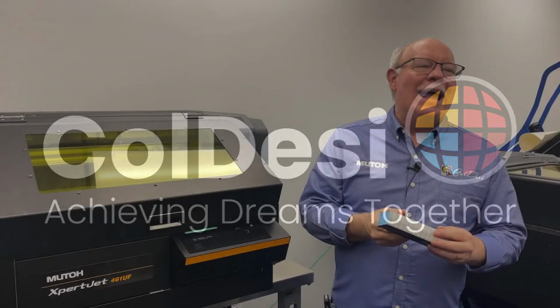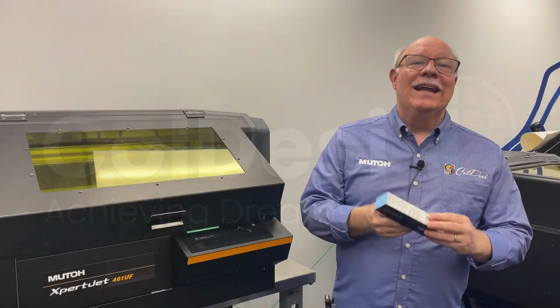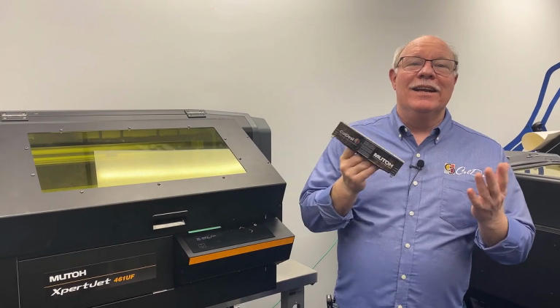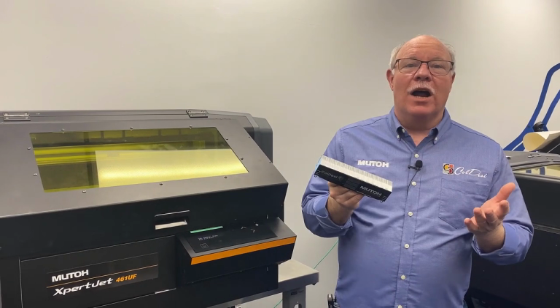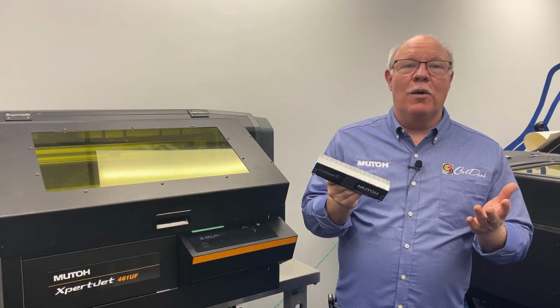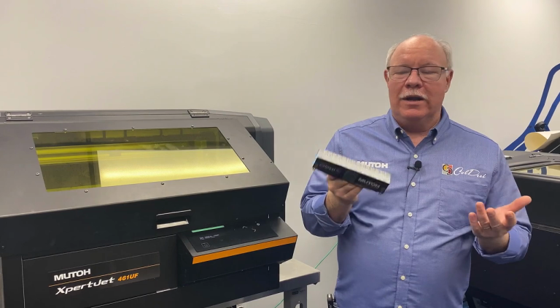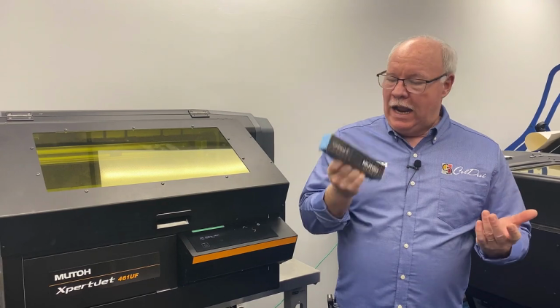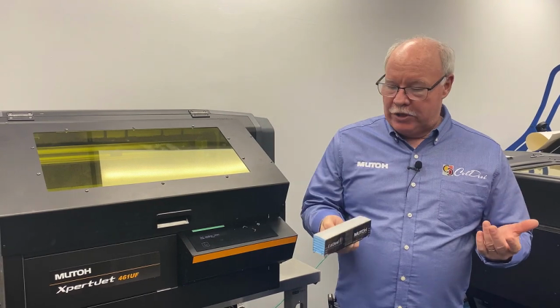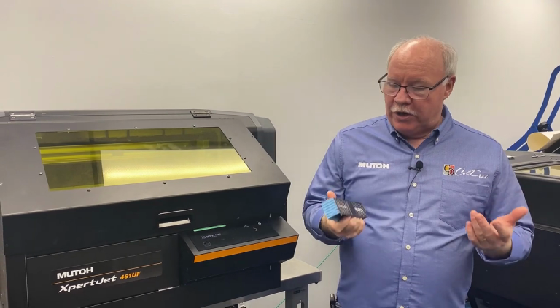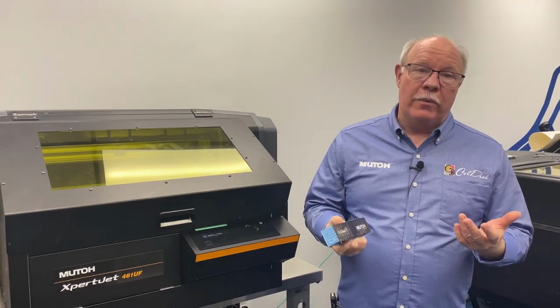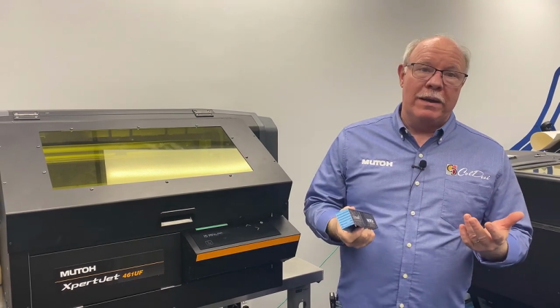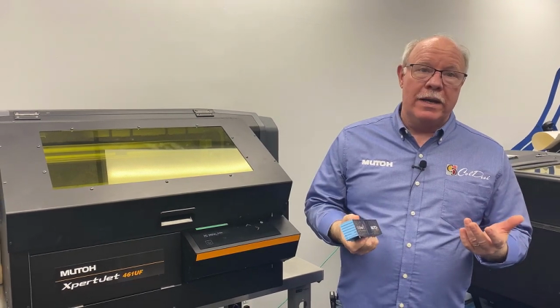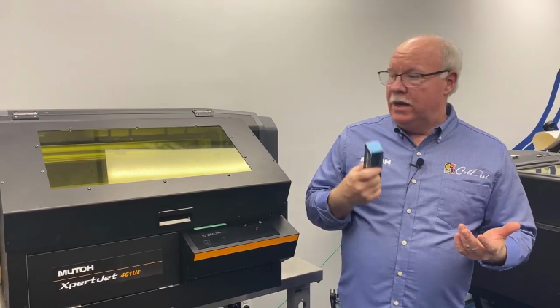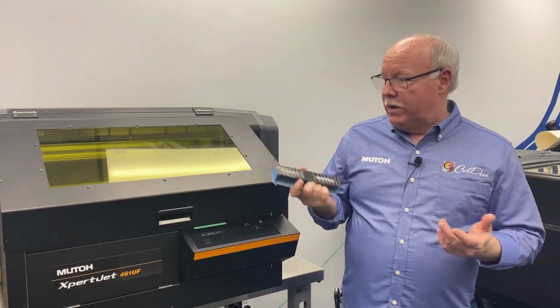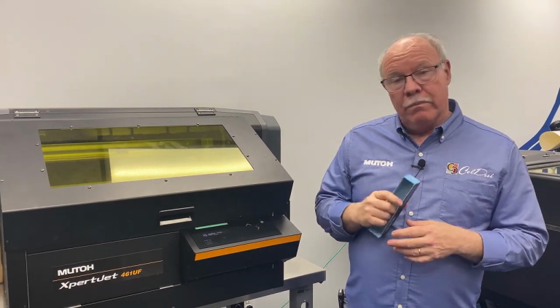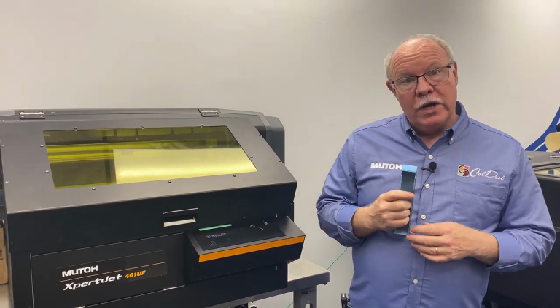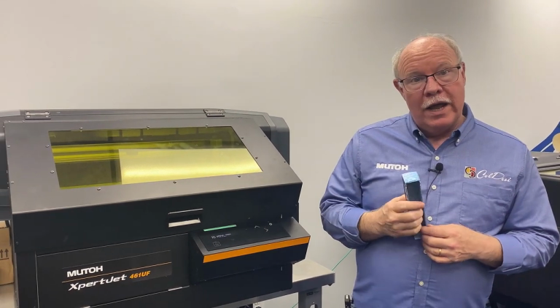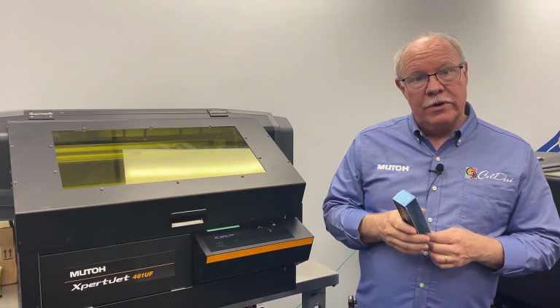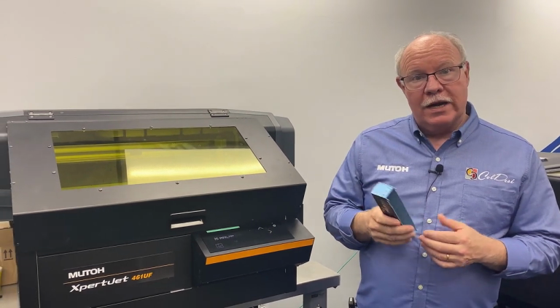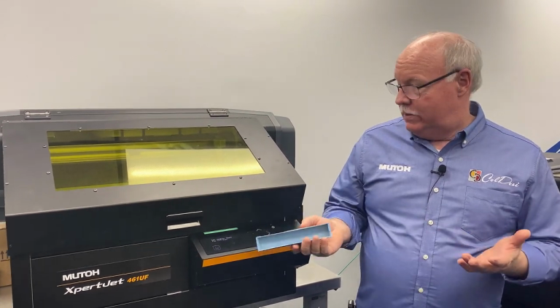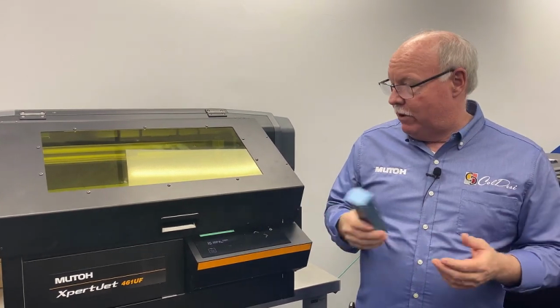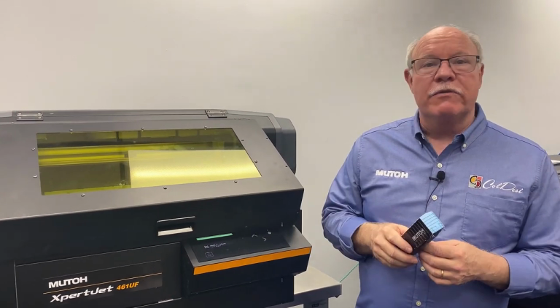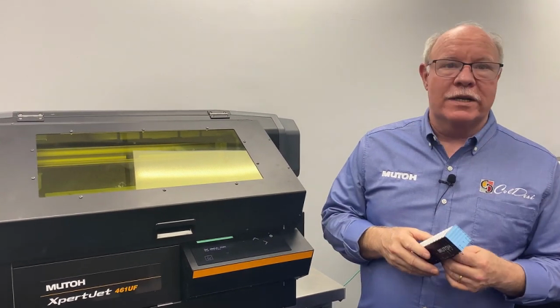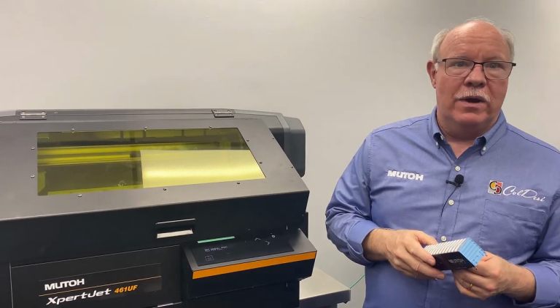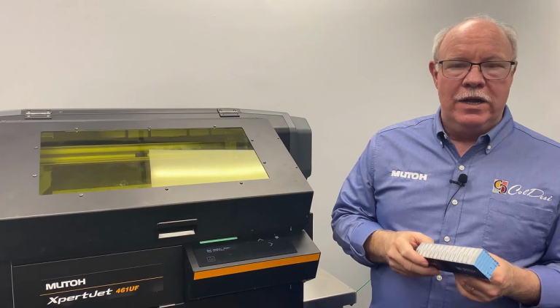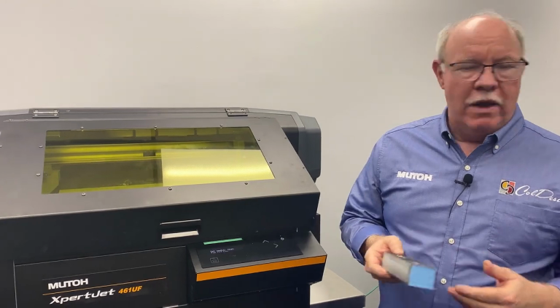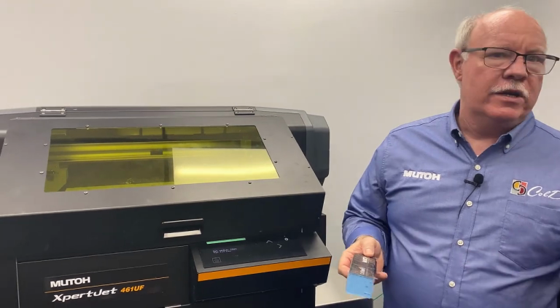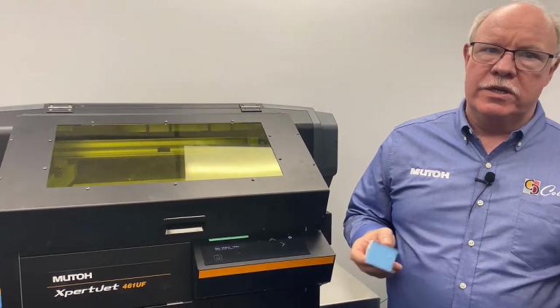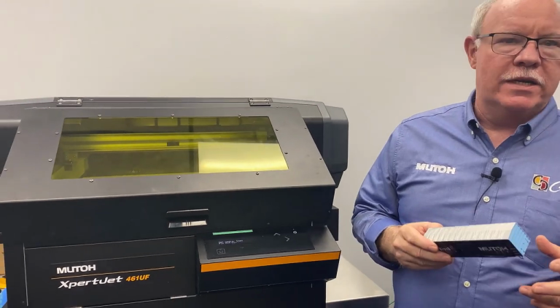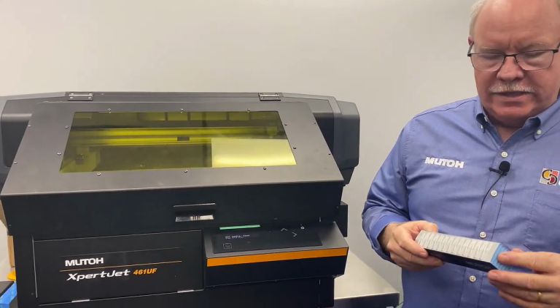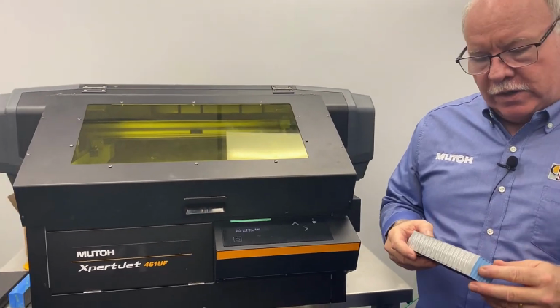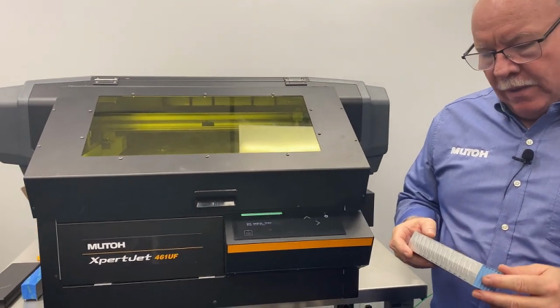Hey, Don Copeland here, and we're going to show you another way to make money with your MUTO Expert Jet. Today we're going to use the 461UF. You can do this on the 661 as well.